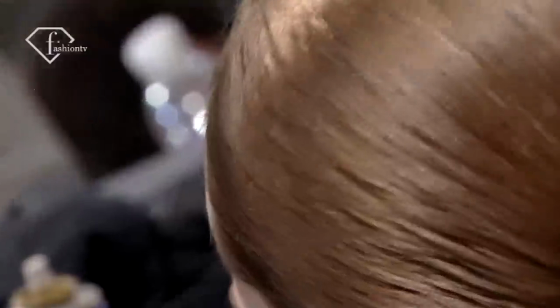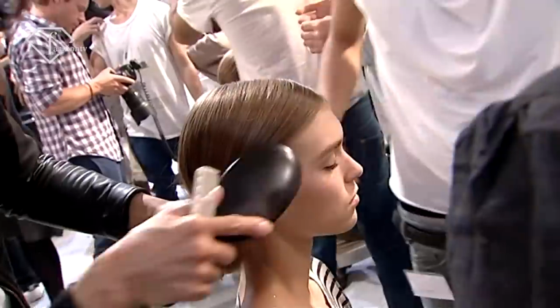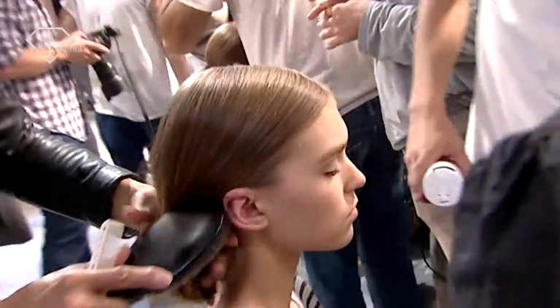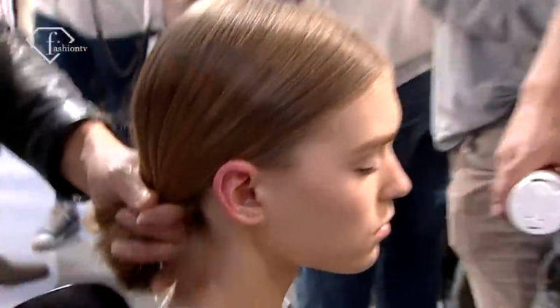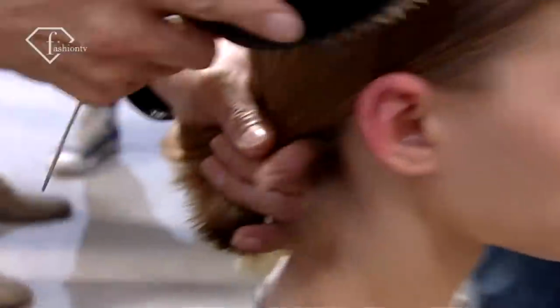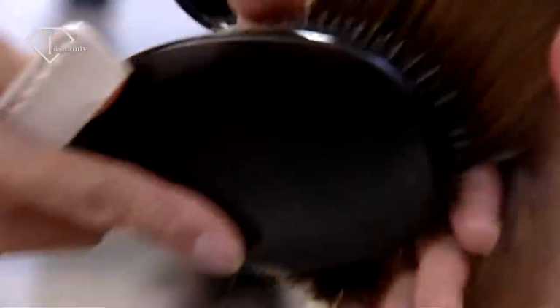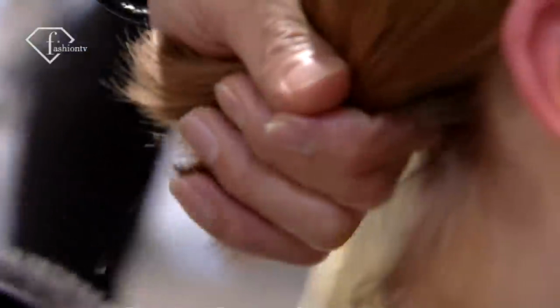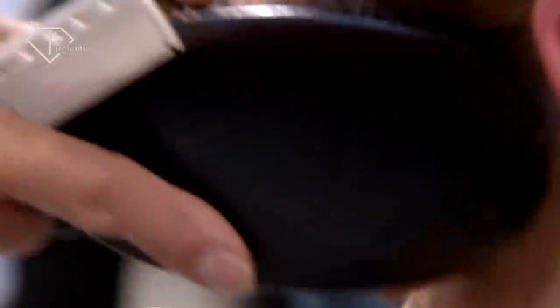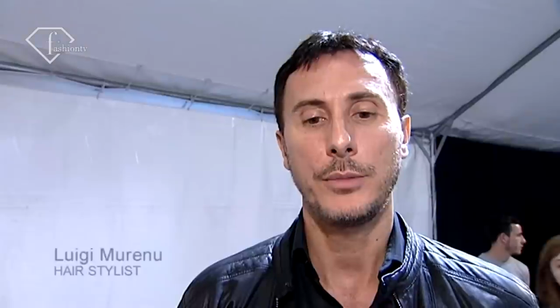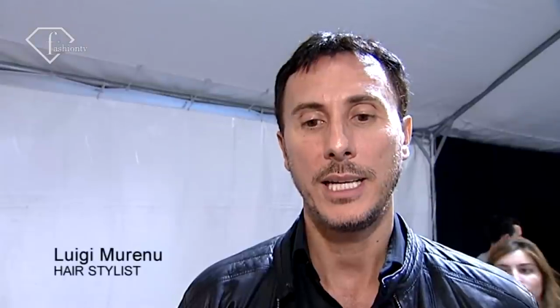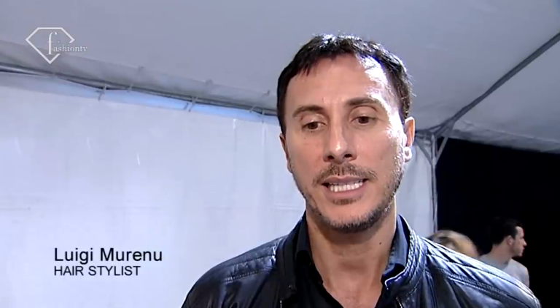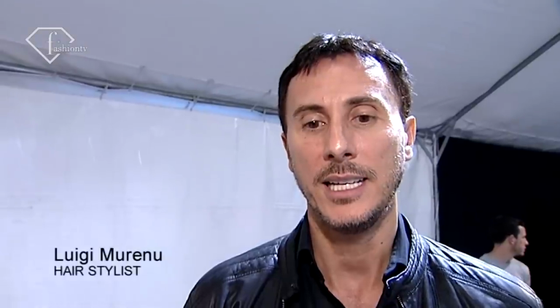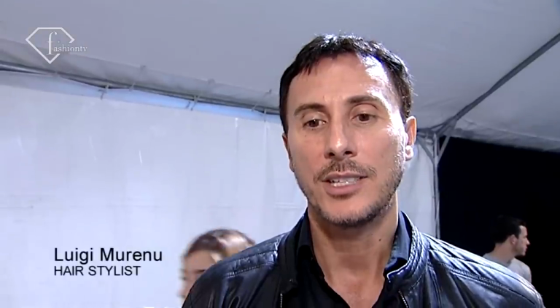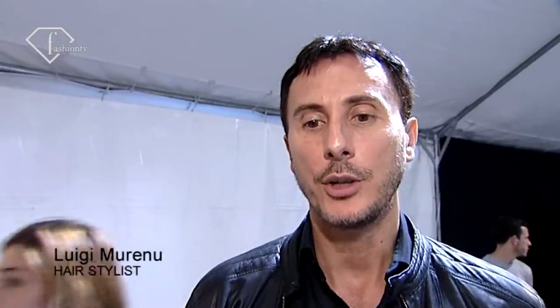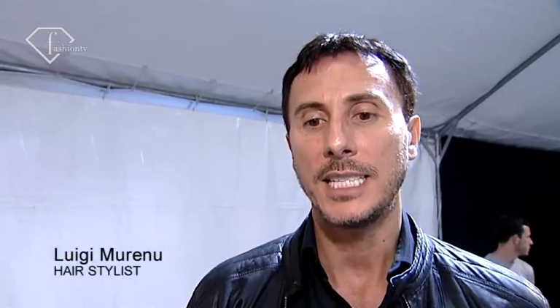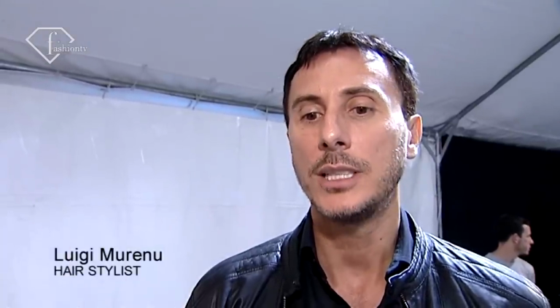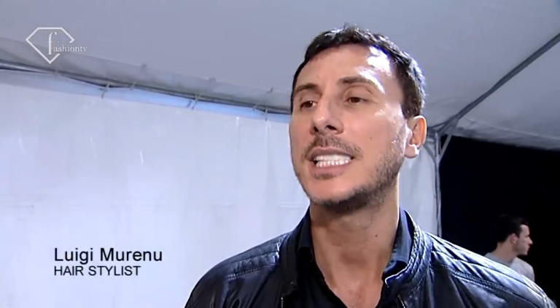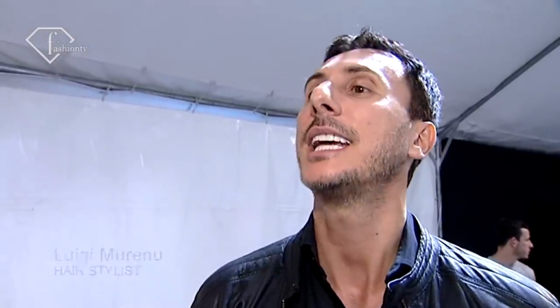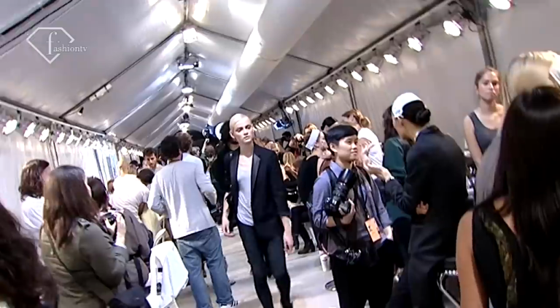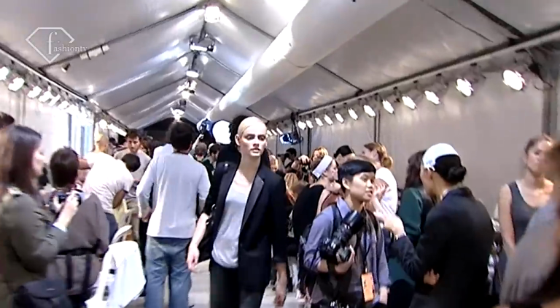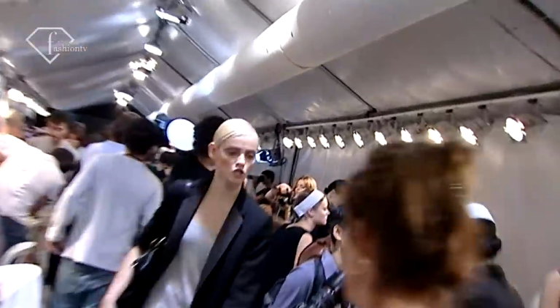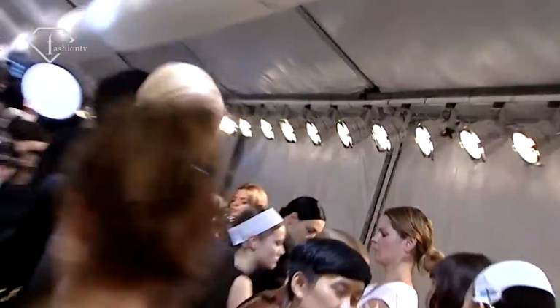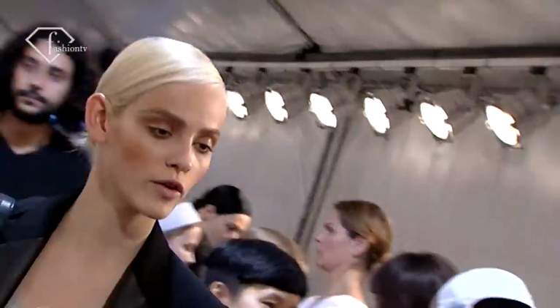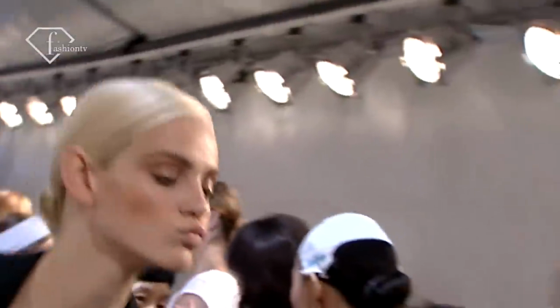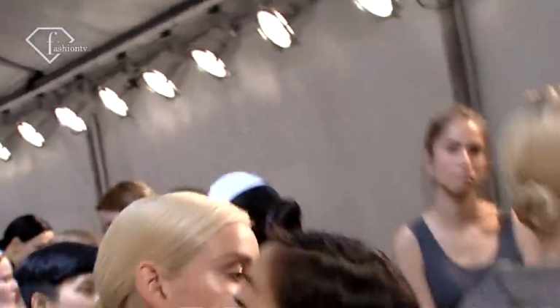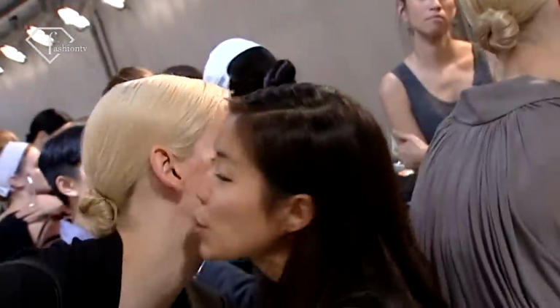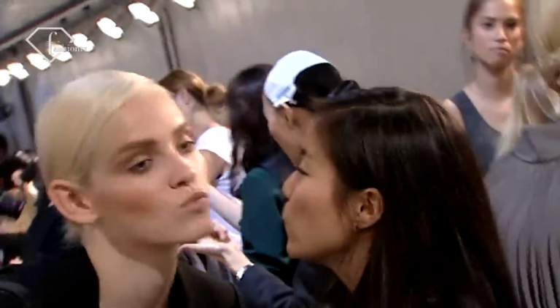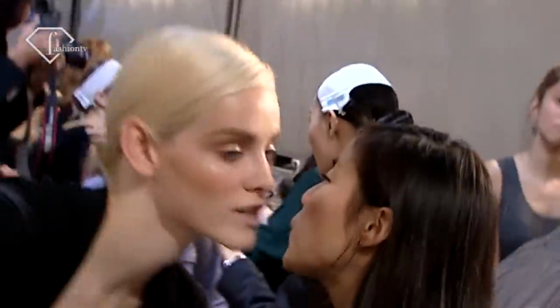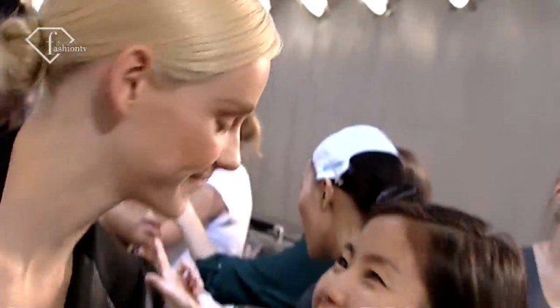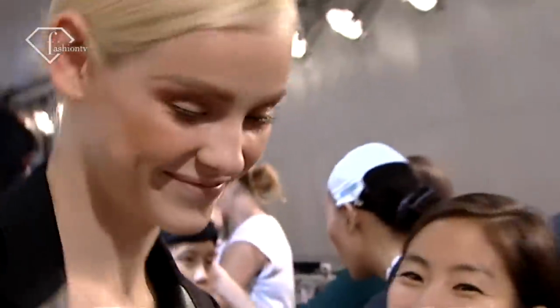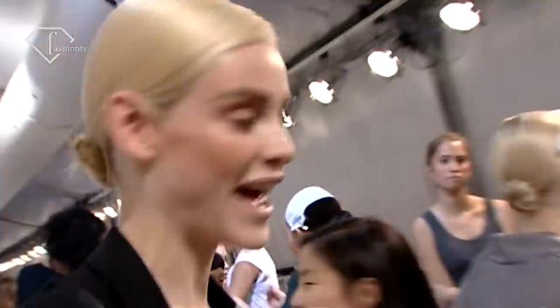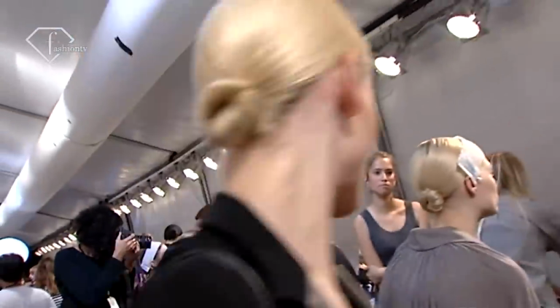We have a very strong side part. What I'm doing is trying to create a look that is still the Chloe girl. In fact, the back is done in a band, like a ballerina, but in a very easy way.